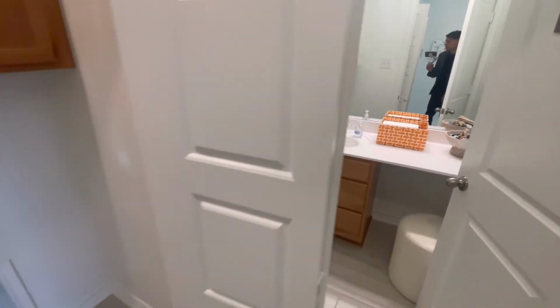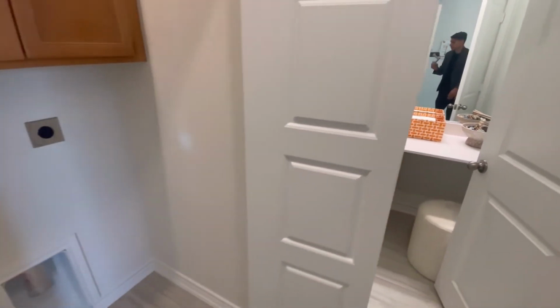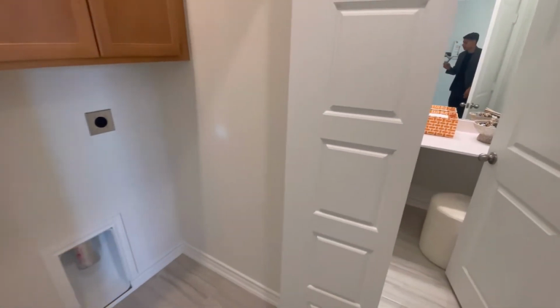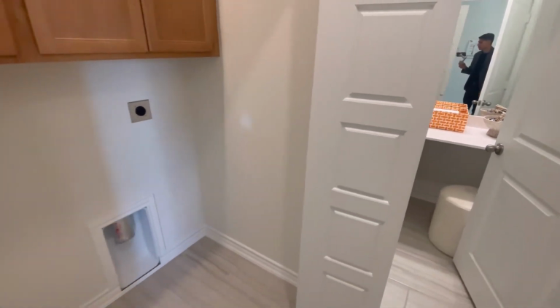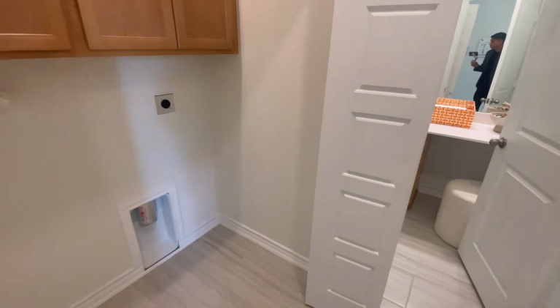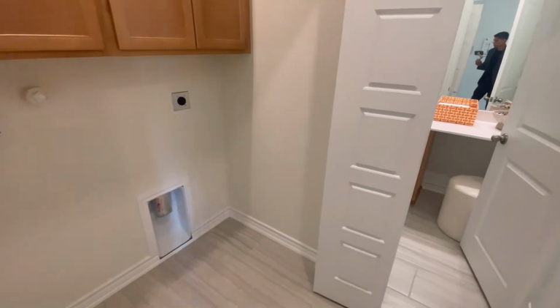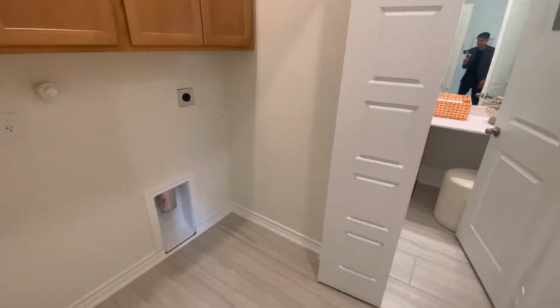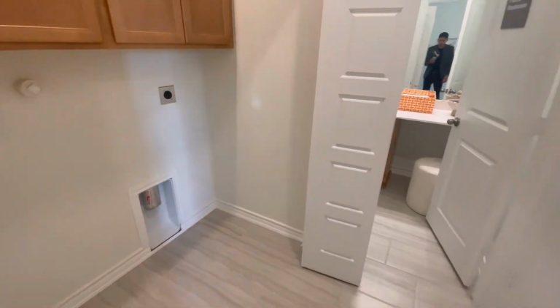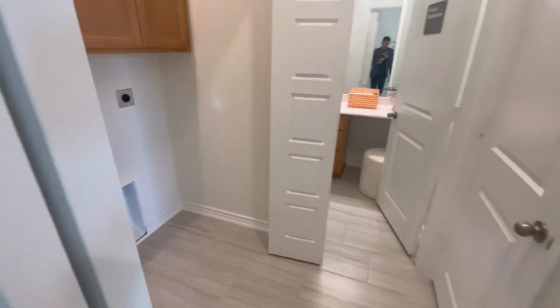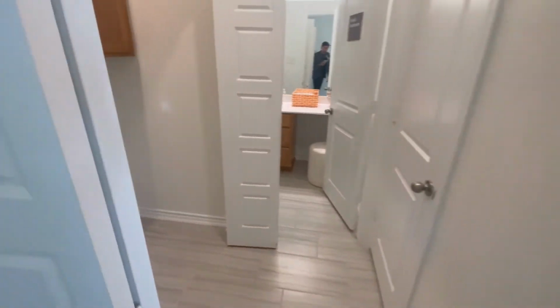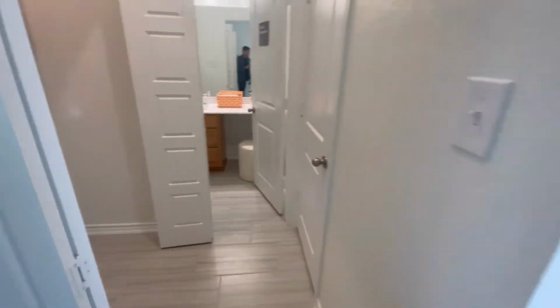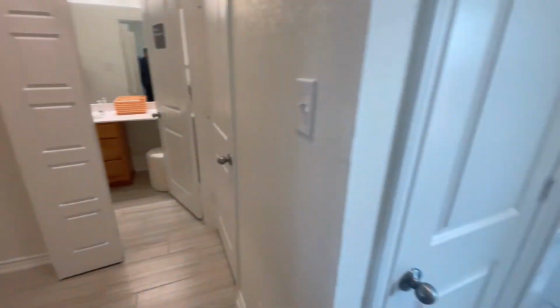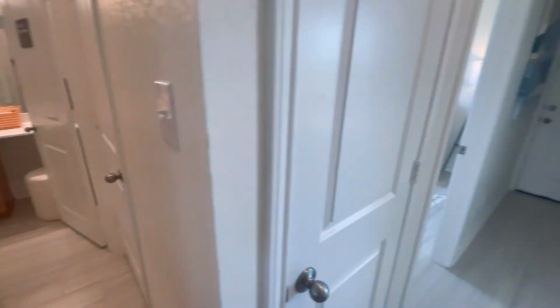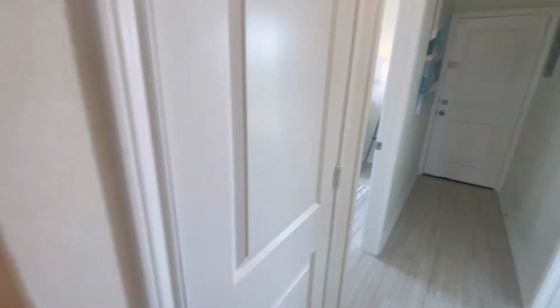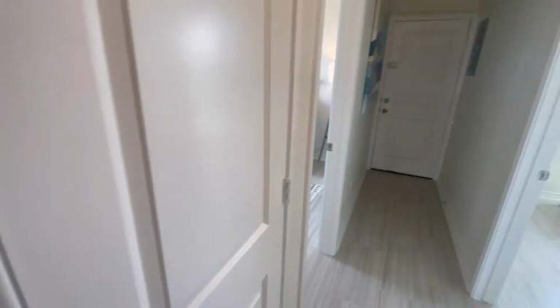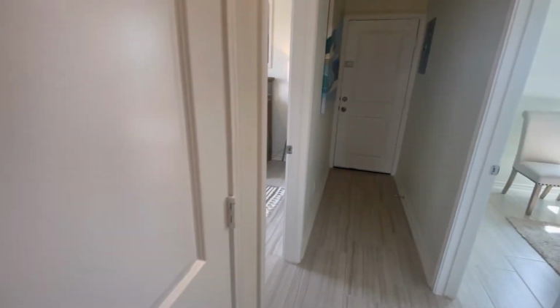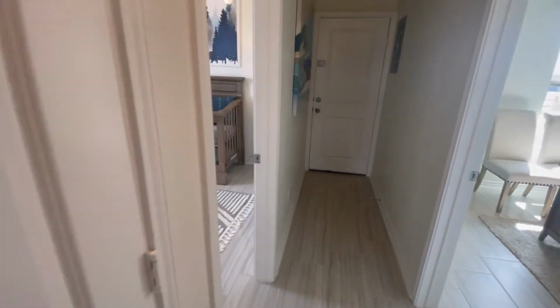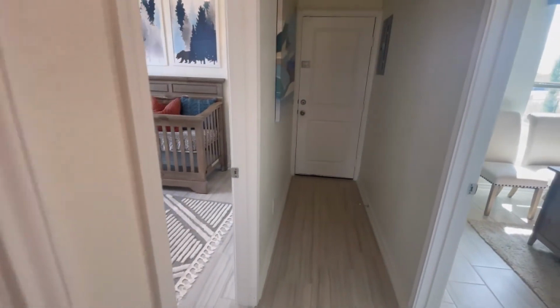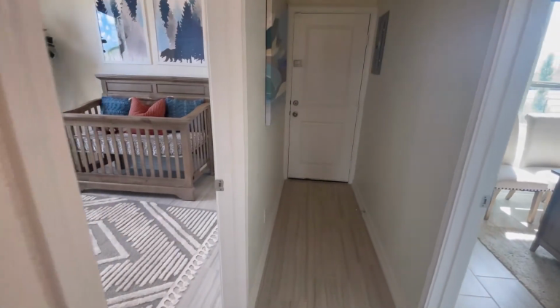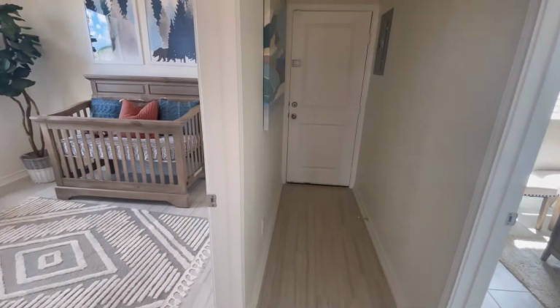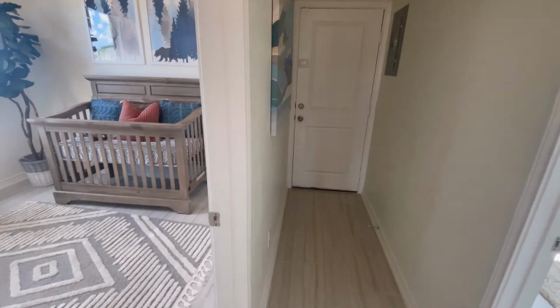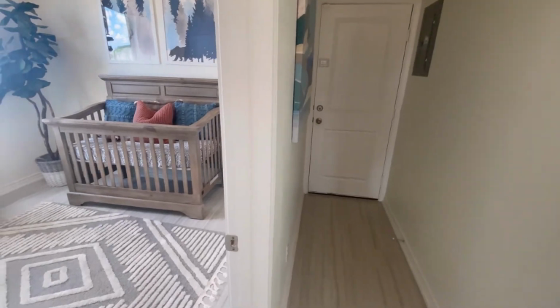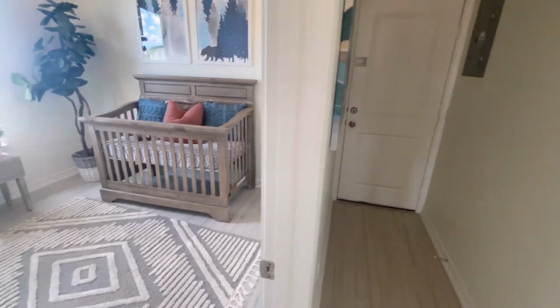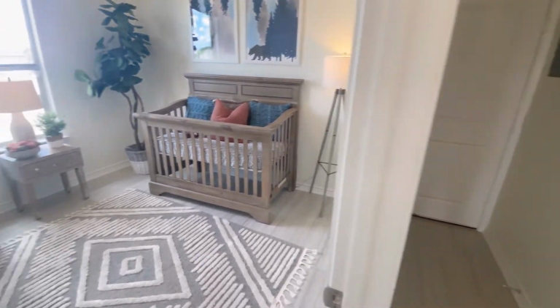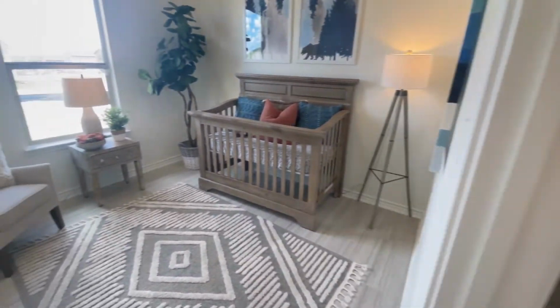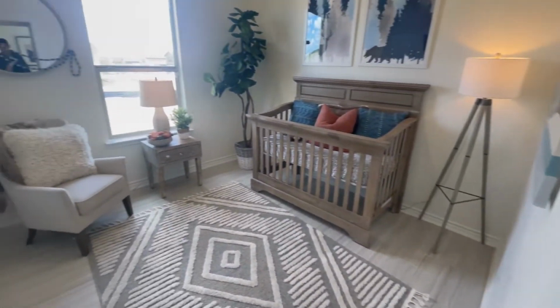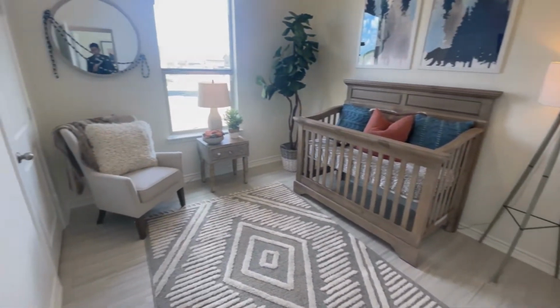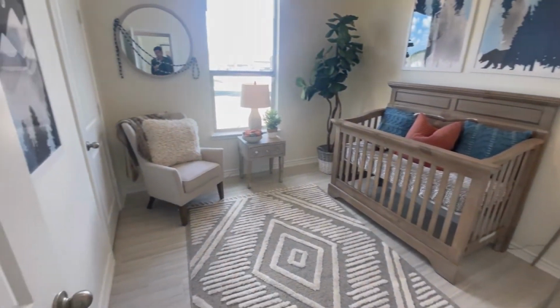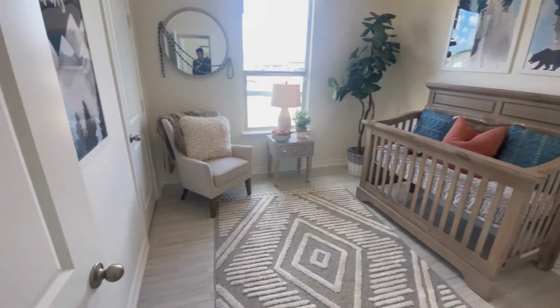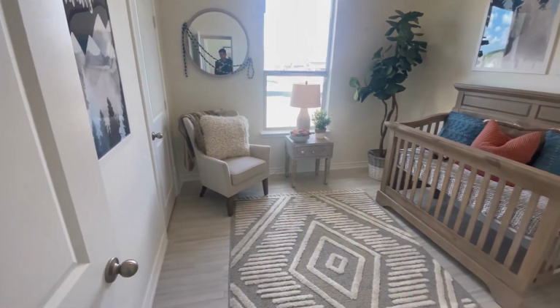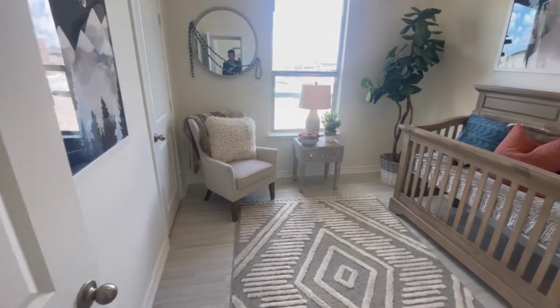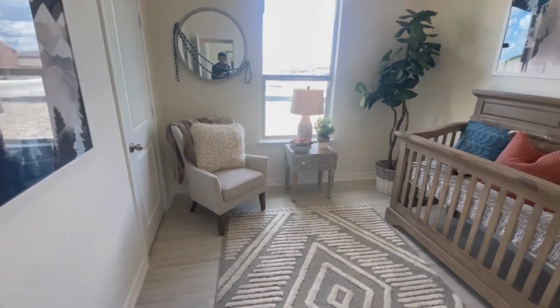Here is your laundry area, and here we have the other two bedrooms — they are 12 by 10.